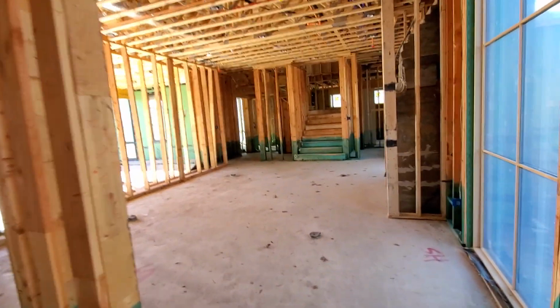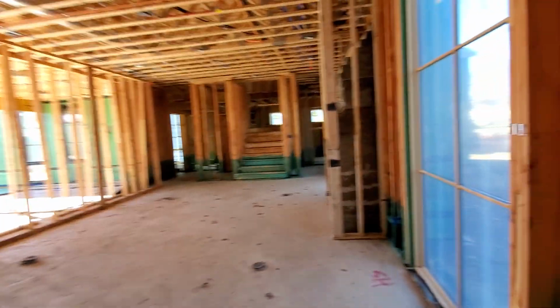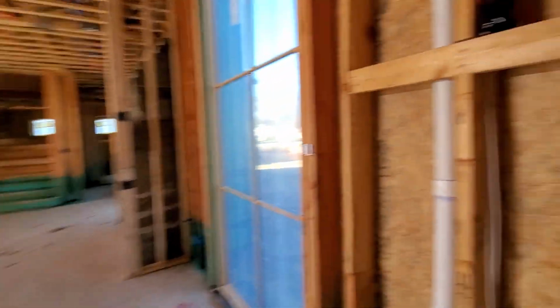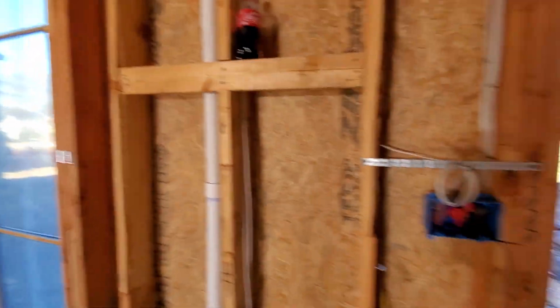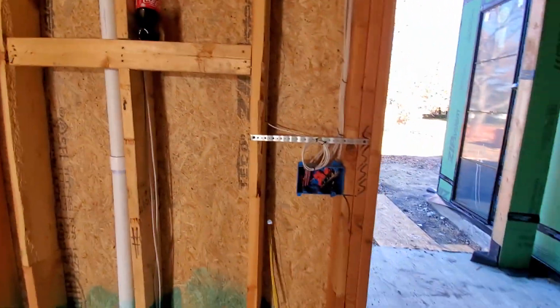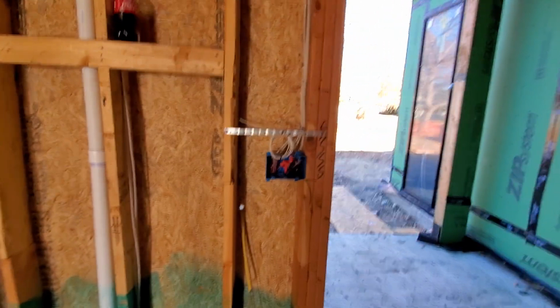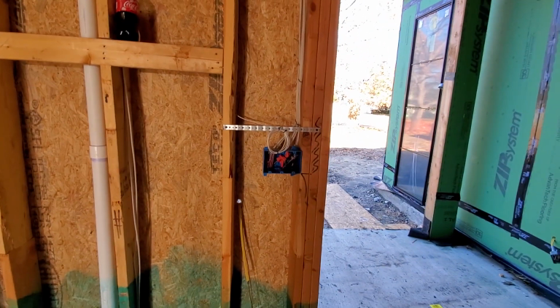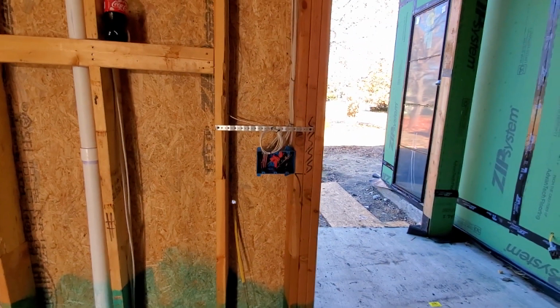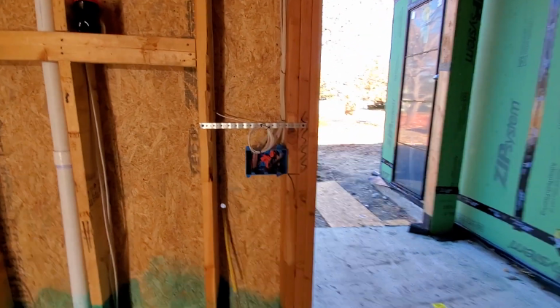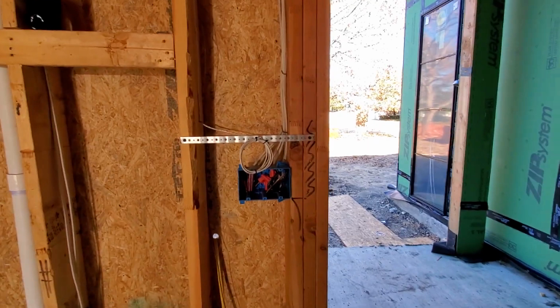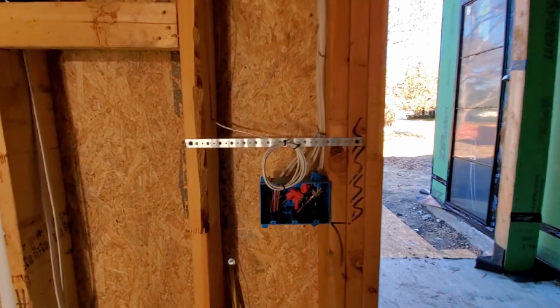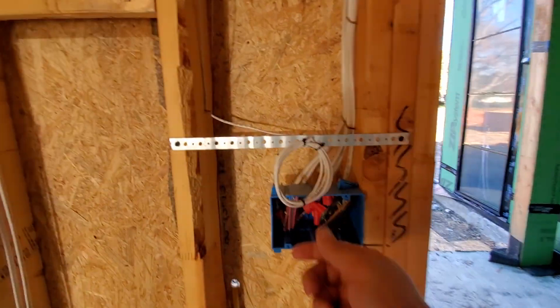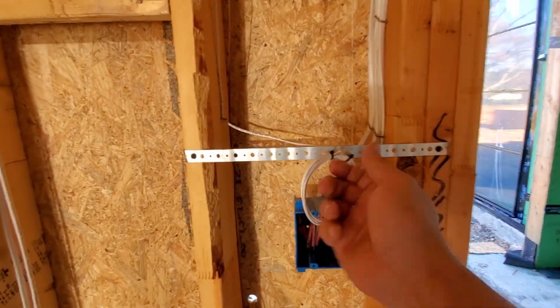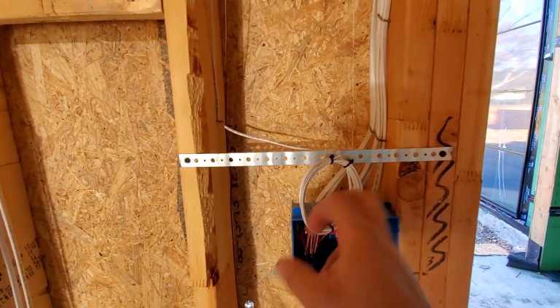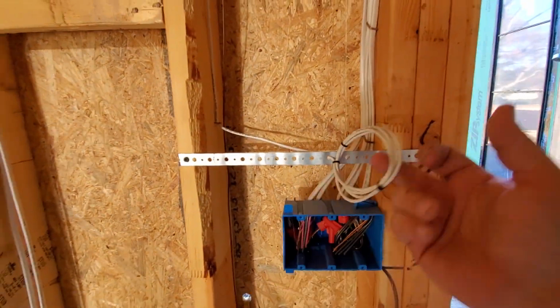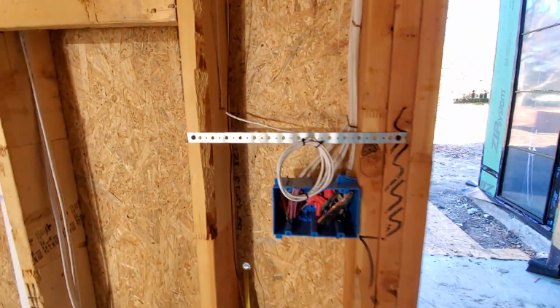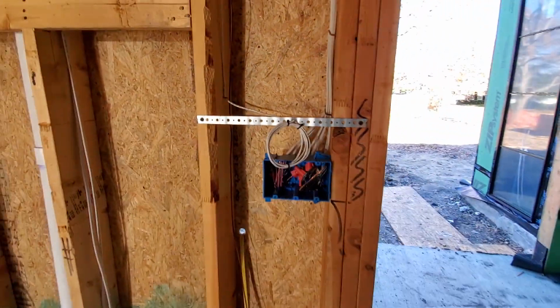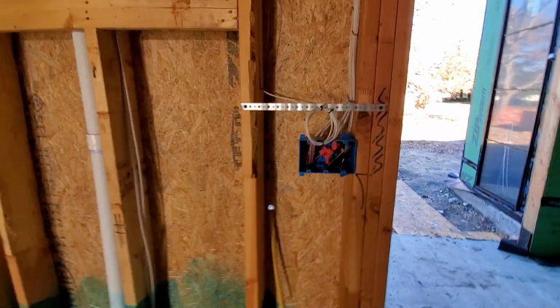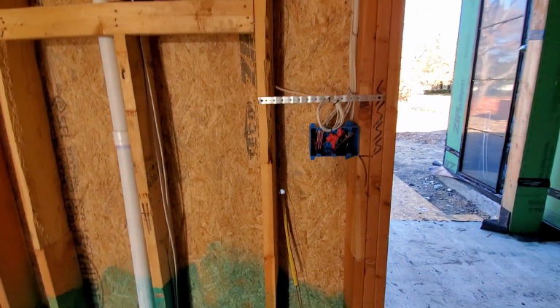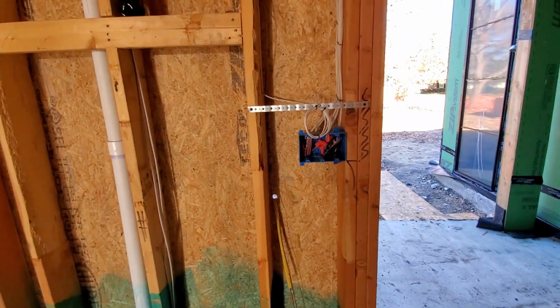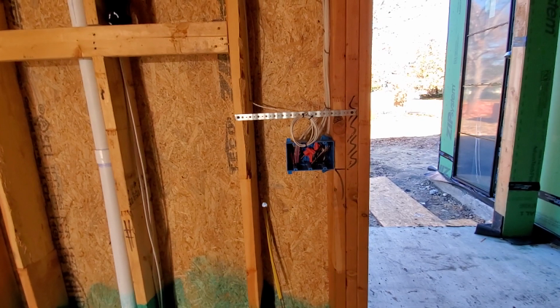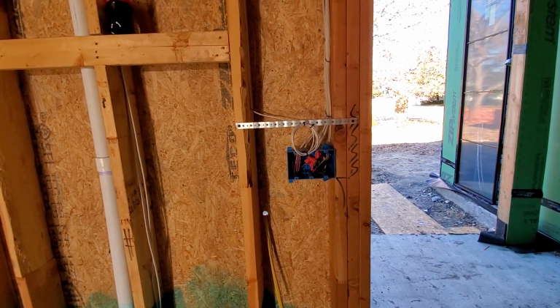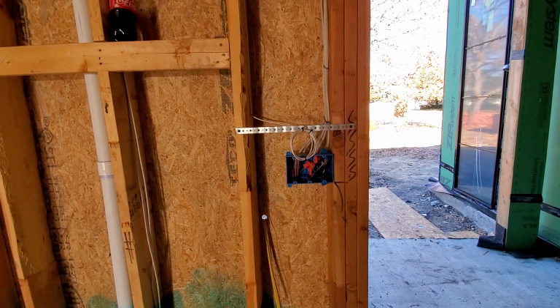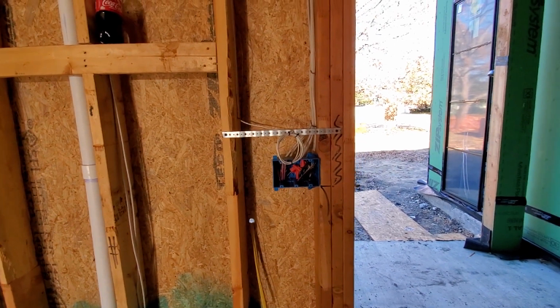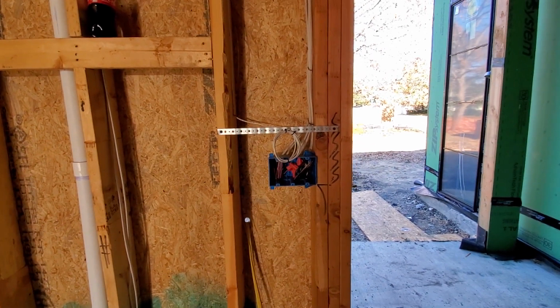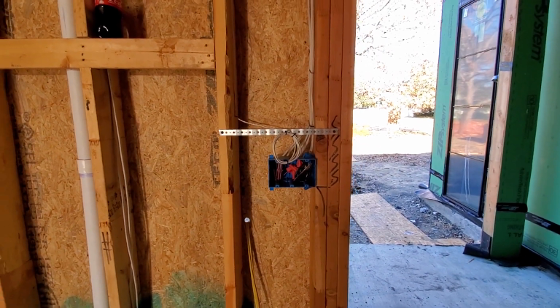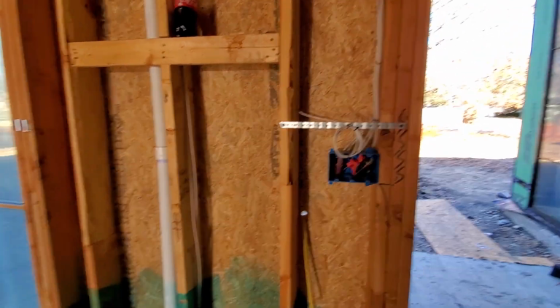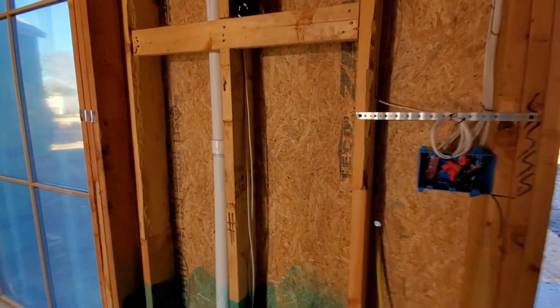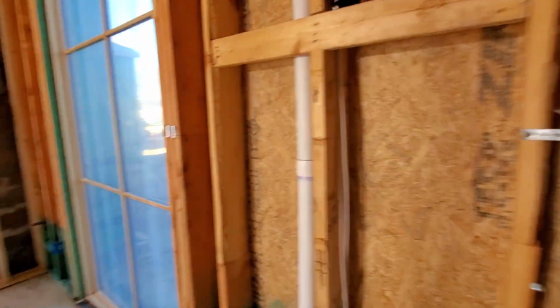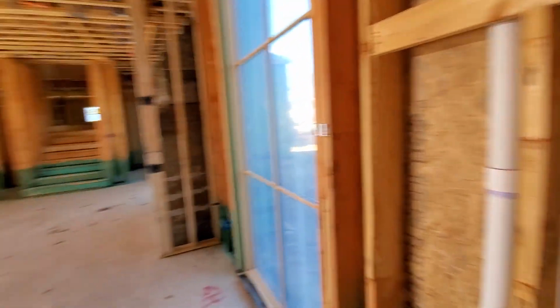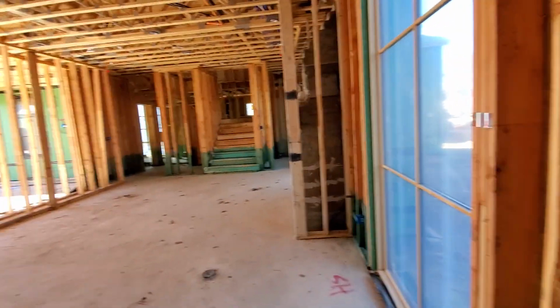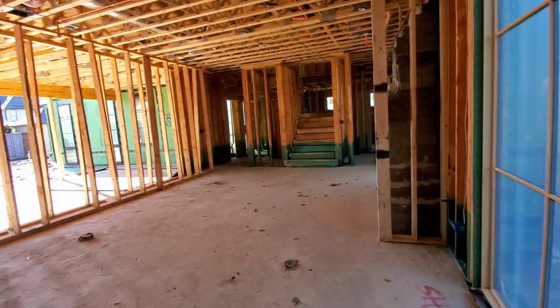Coming into the house, the first thing we've got is our security wiring — it's 22/4, fairly standard. We've got a Qolsys IQ Panel 2 going there; it'll be all Qolsys security throughout this entire house, and we're going to talk about that a little bit more as we go along.